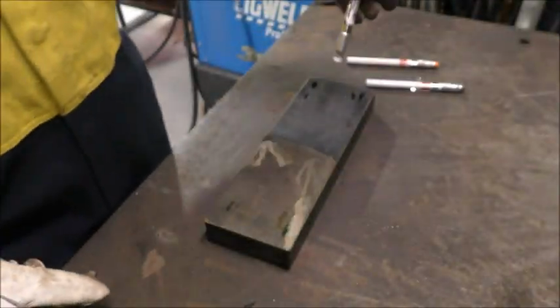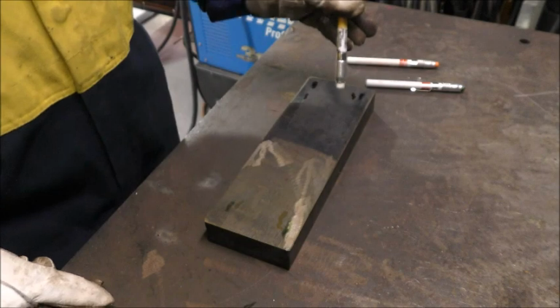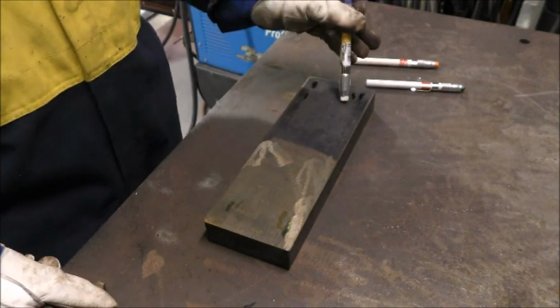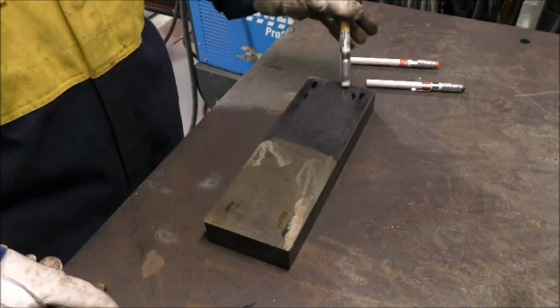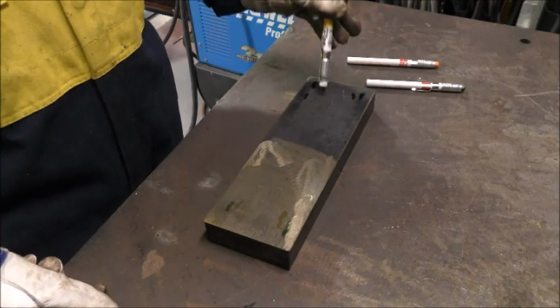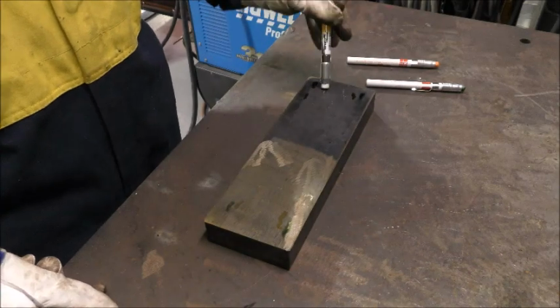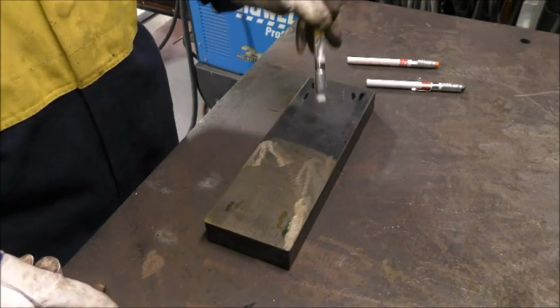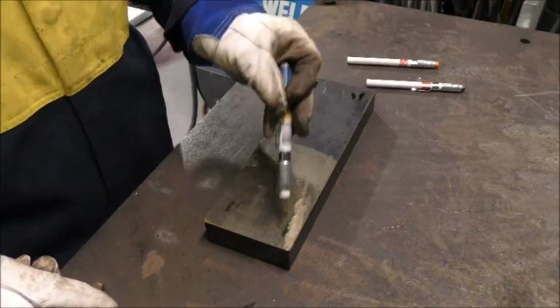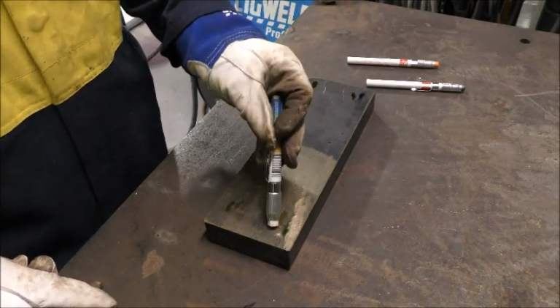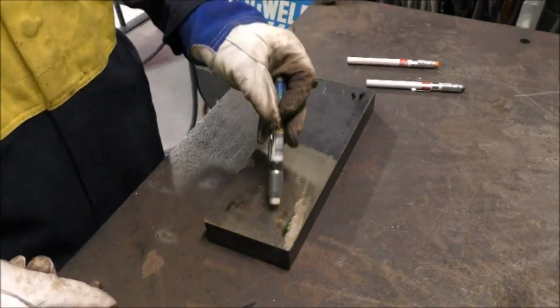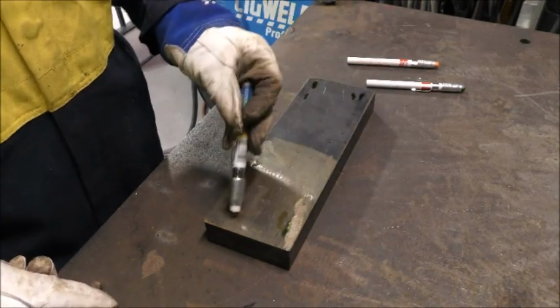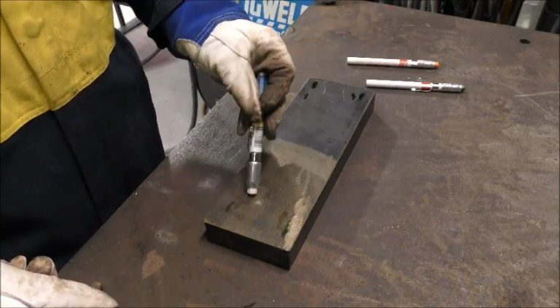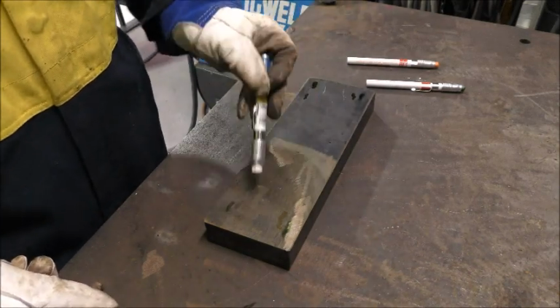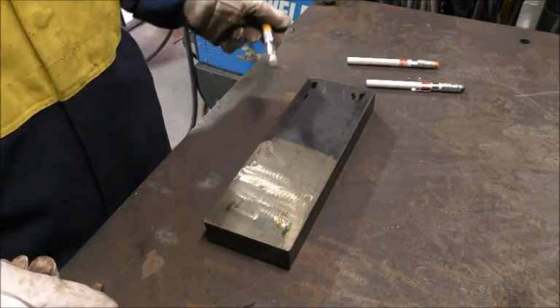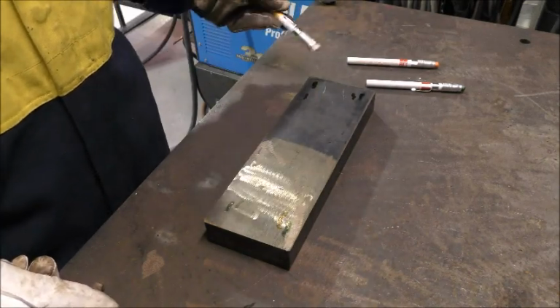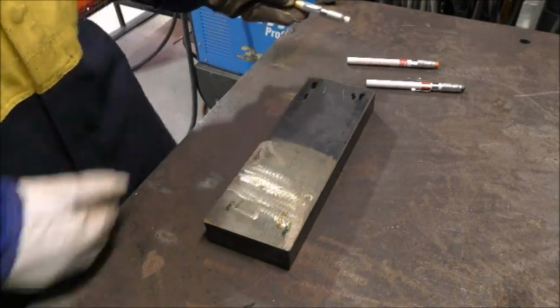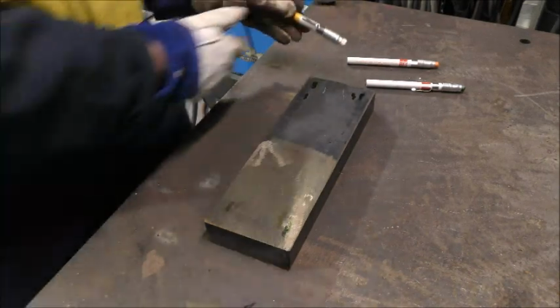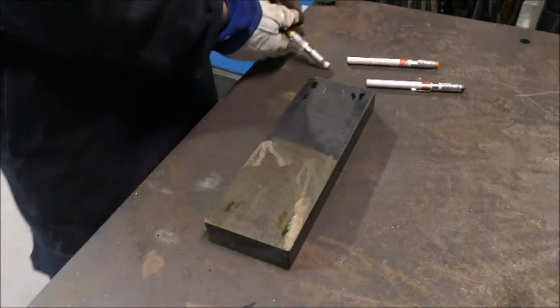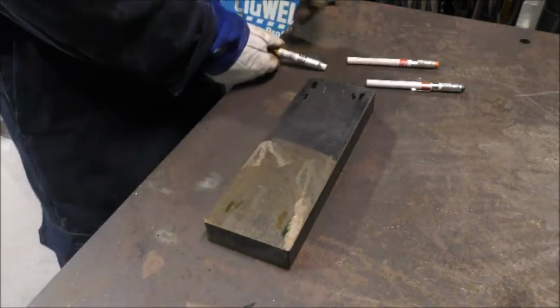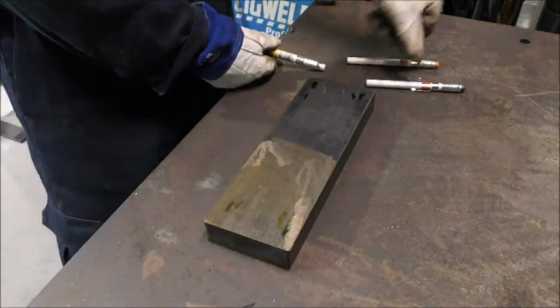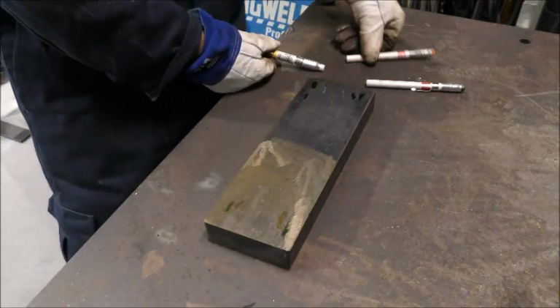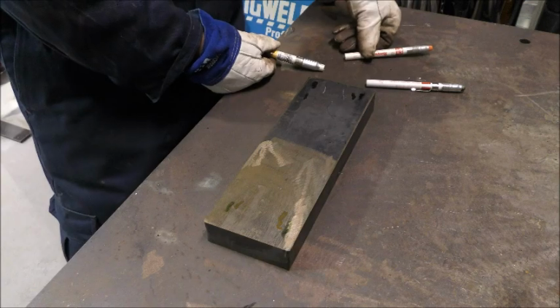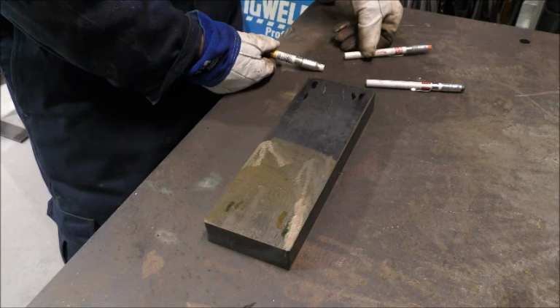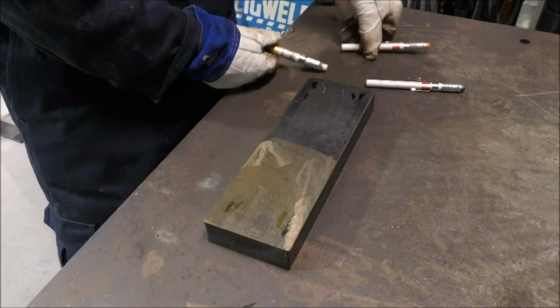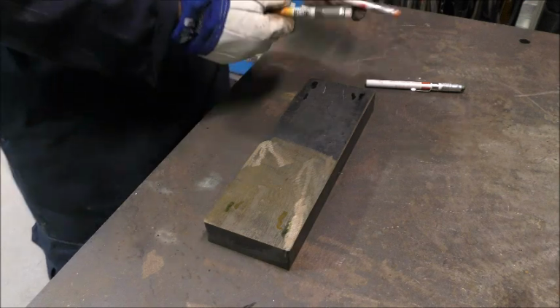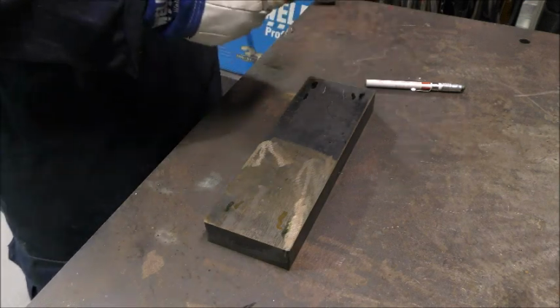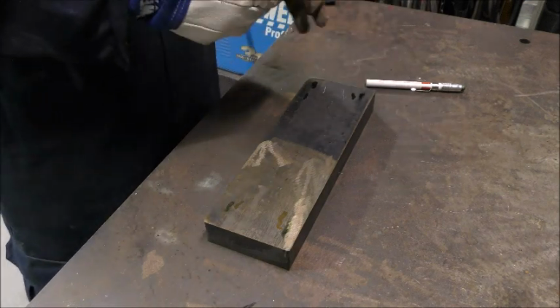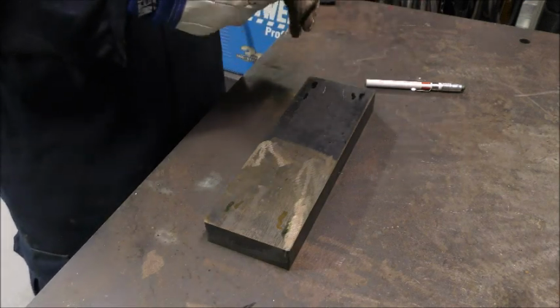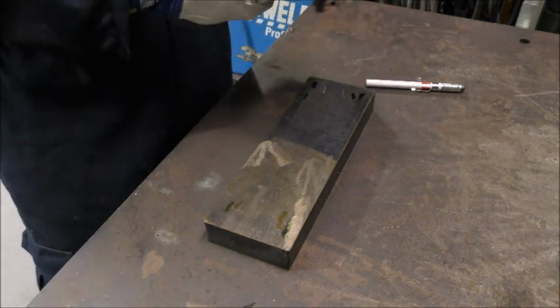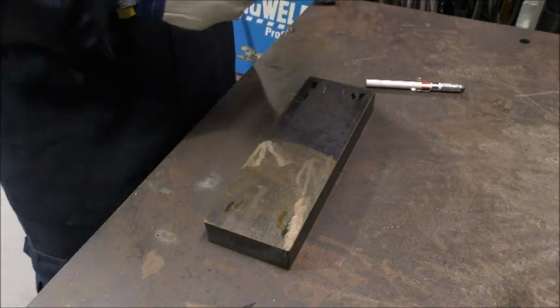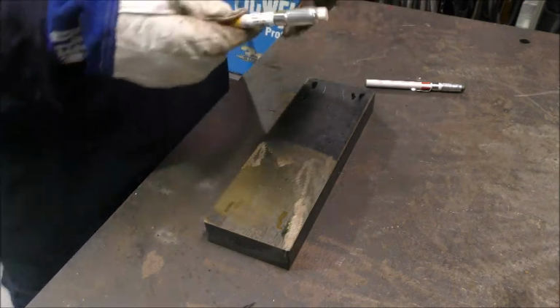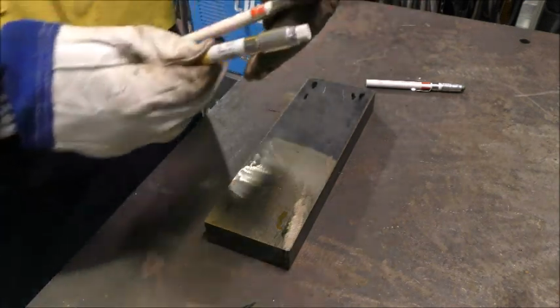The 302 degree temperature indicating crayon does not melt. As you can see, the crayons work well on all surfaces, dull or shiny.